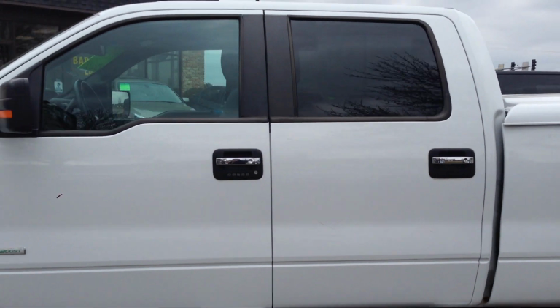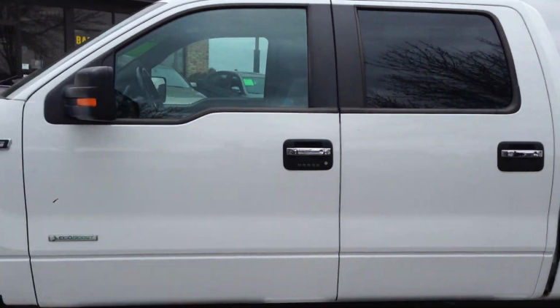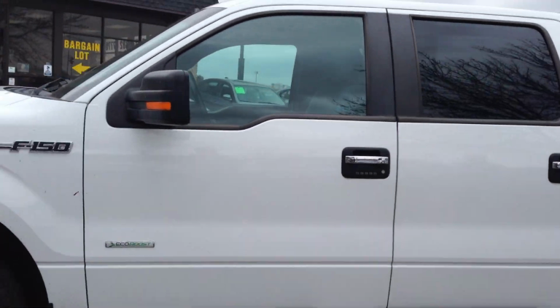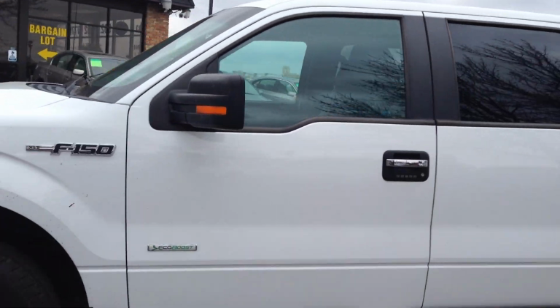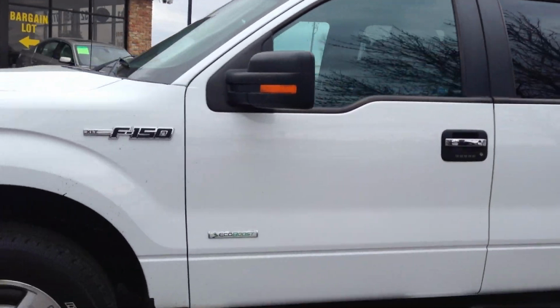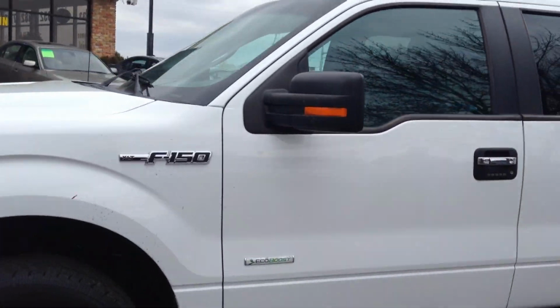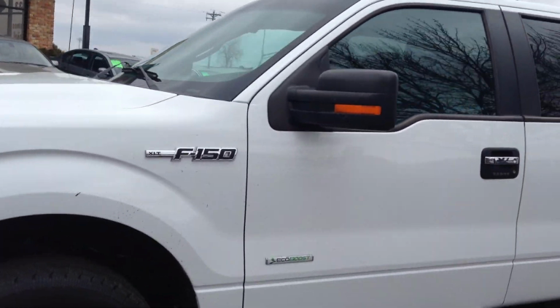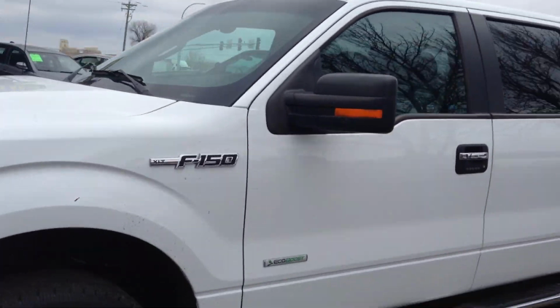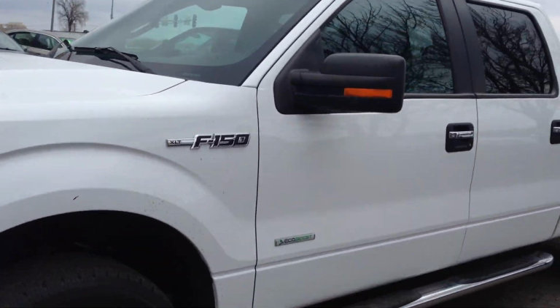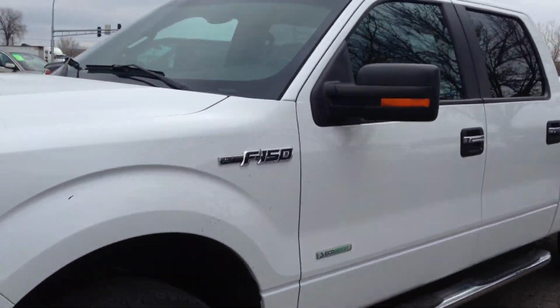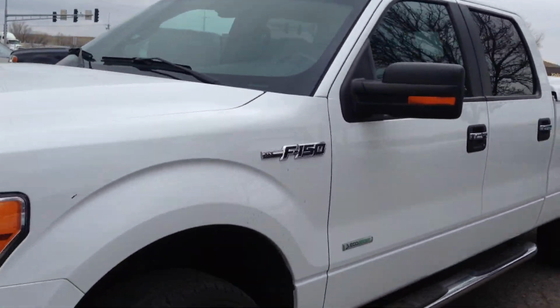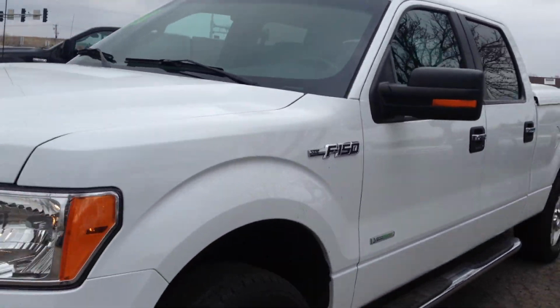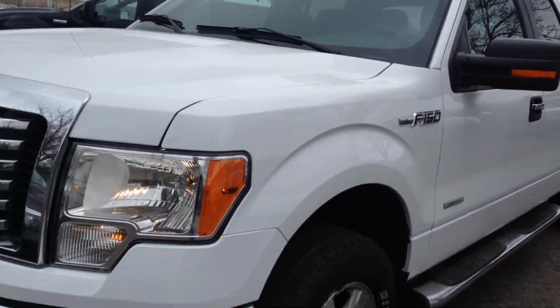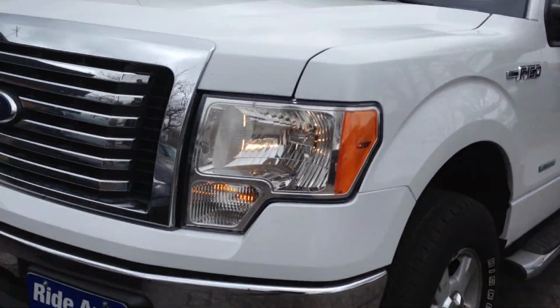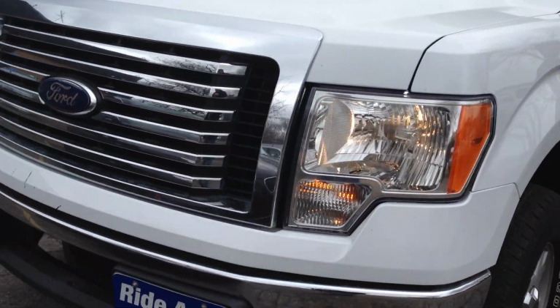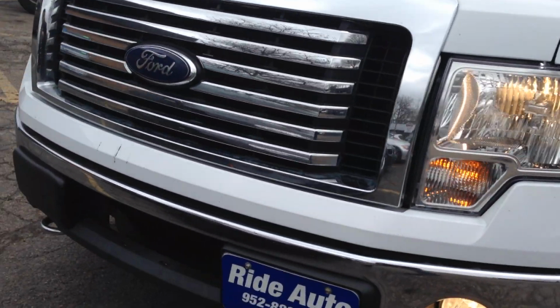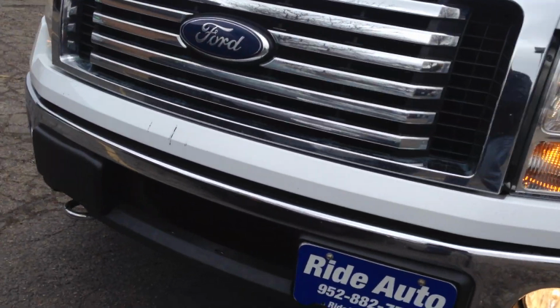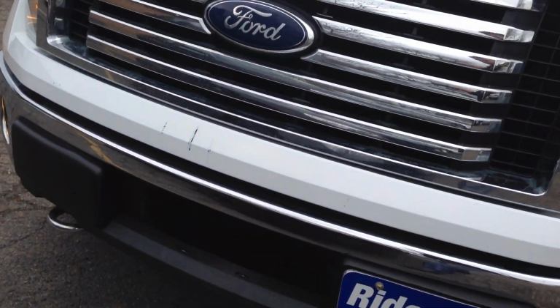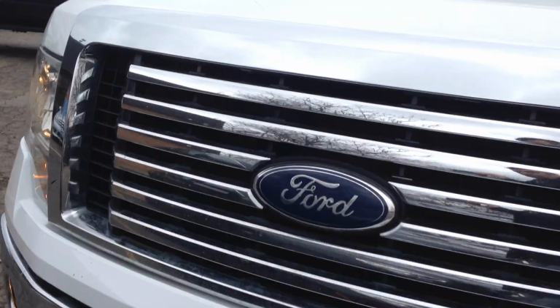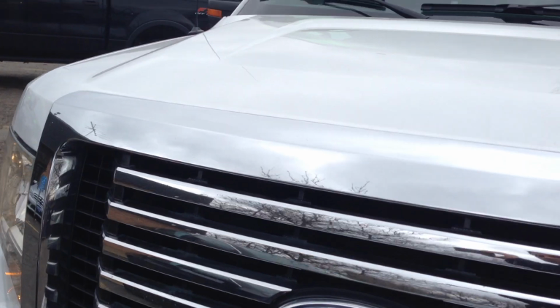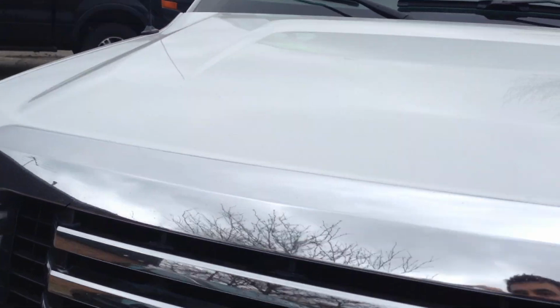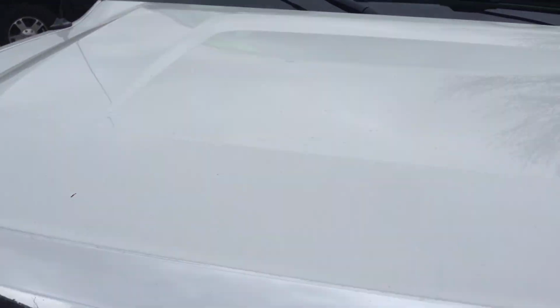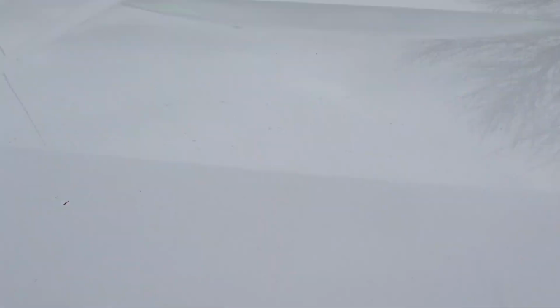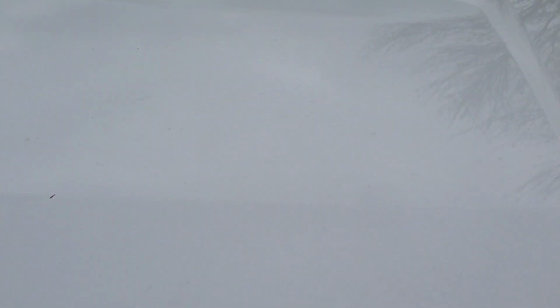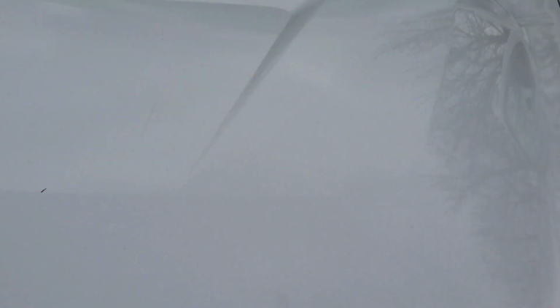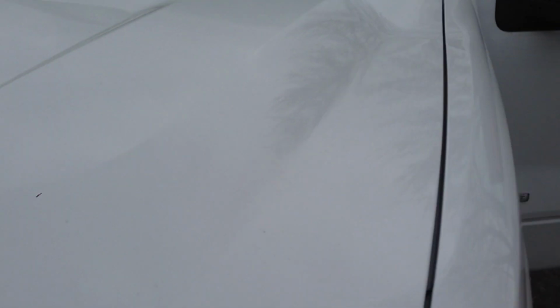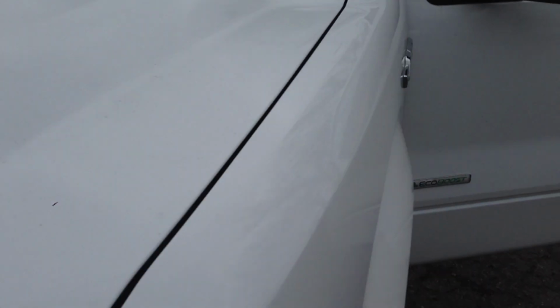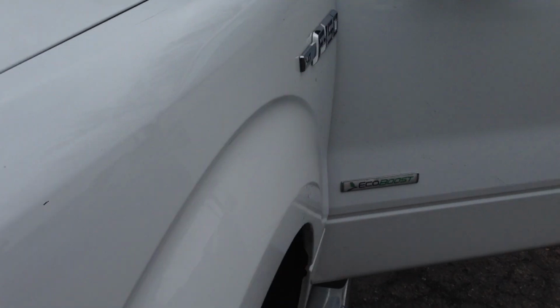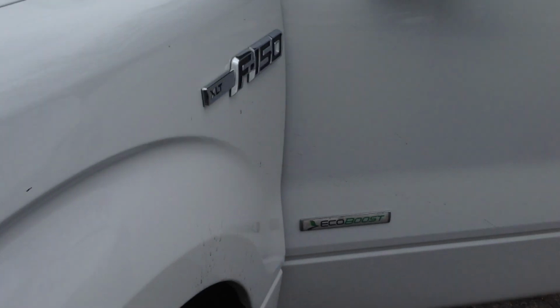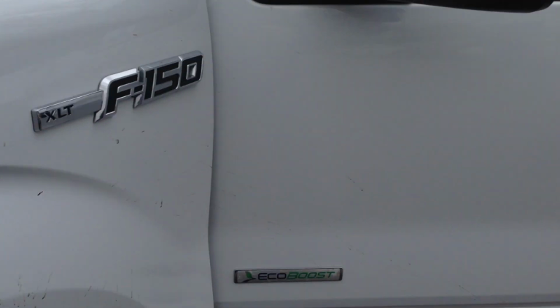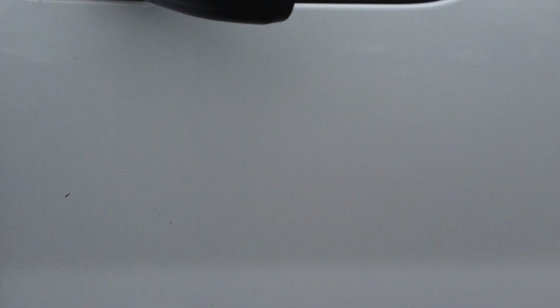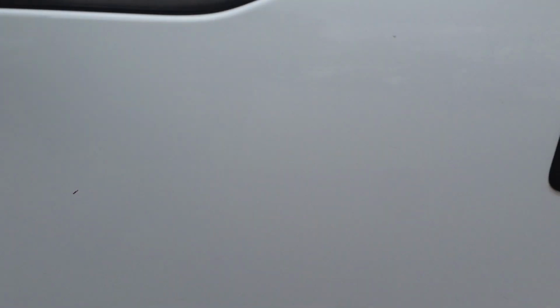It has tinted windows, chrome running boards, fog lights, tow hooks. There's no hail on this vehicle and the body is in remarkable condition.